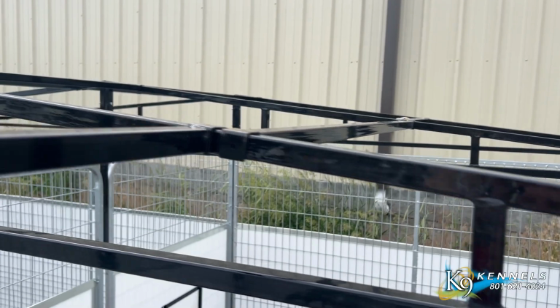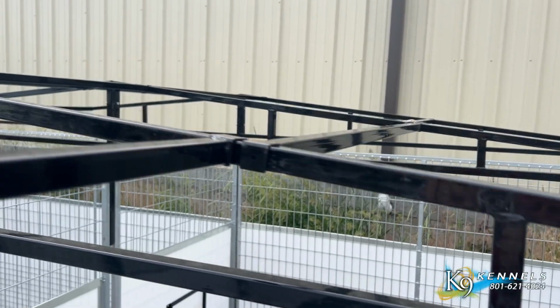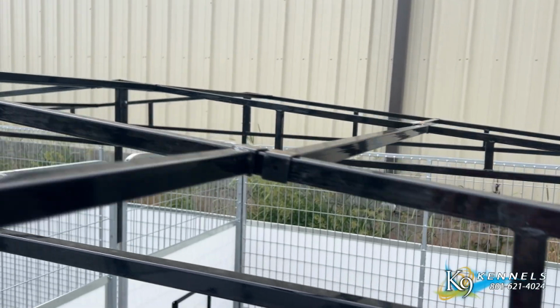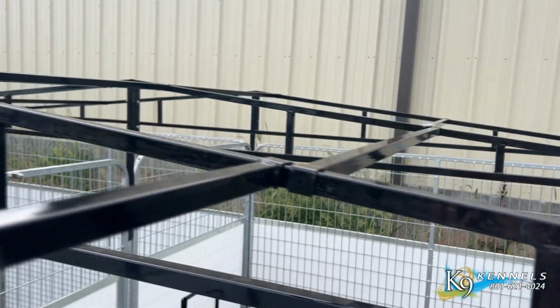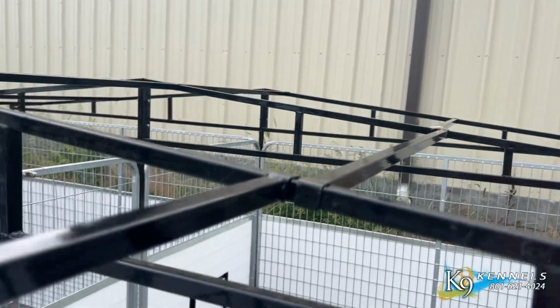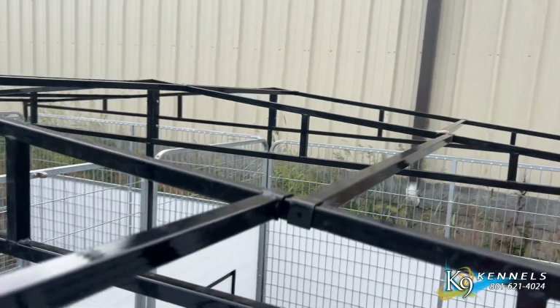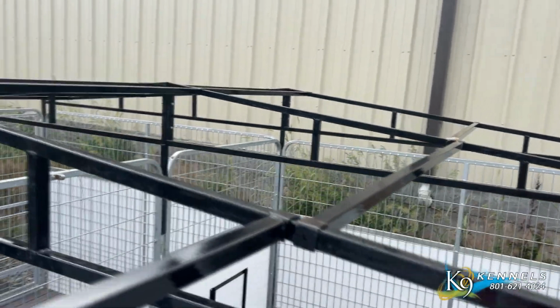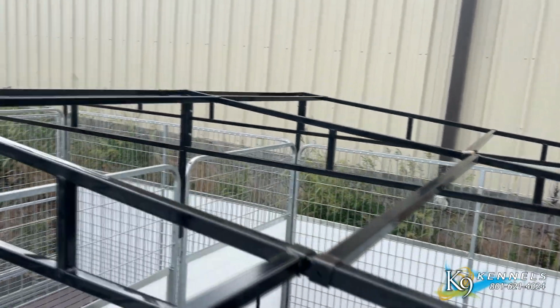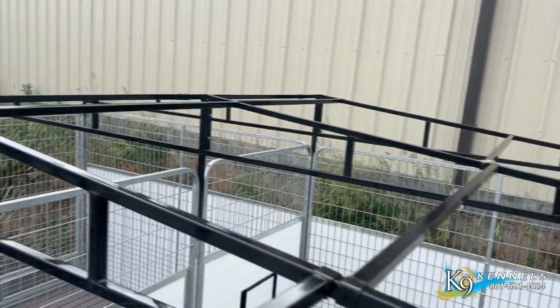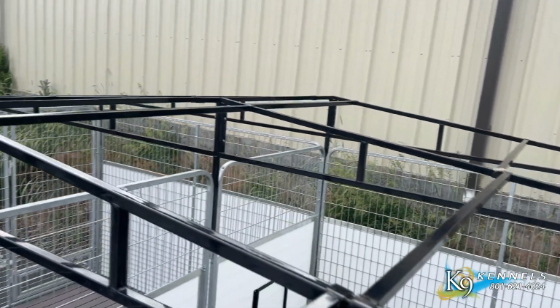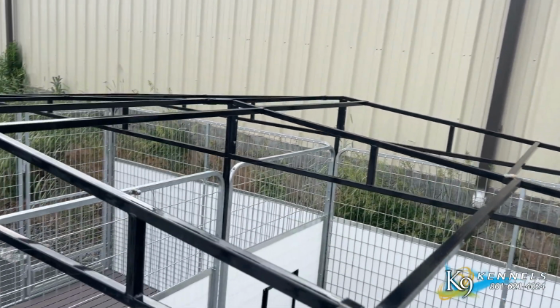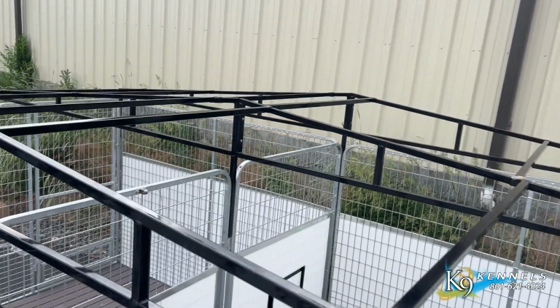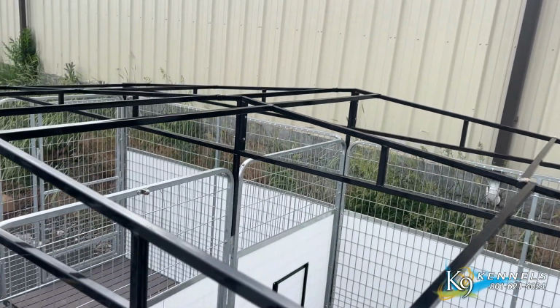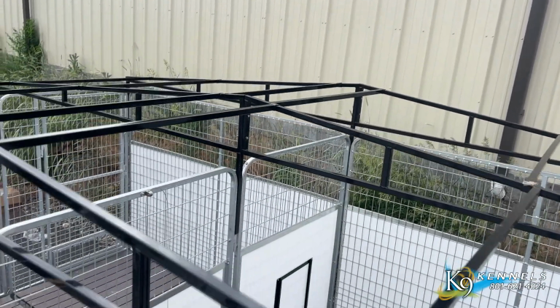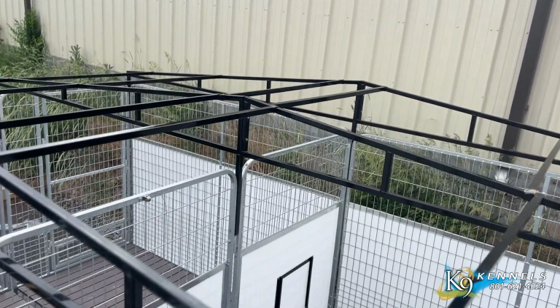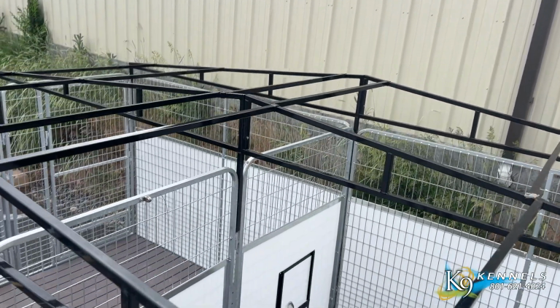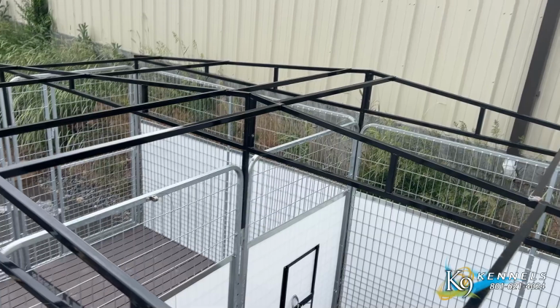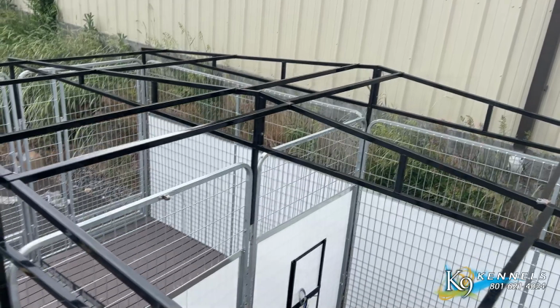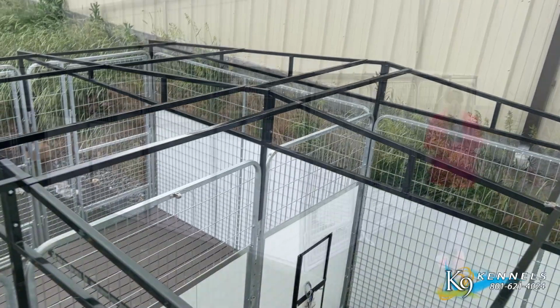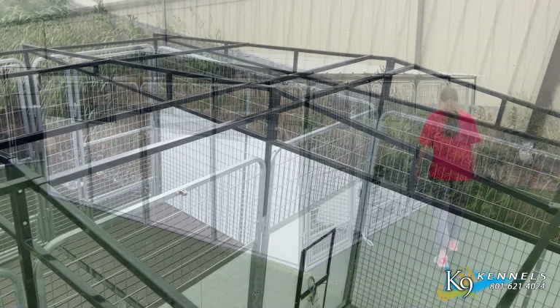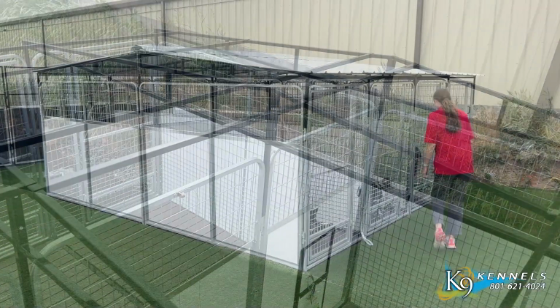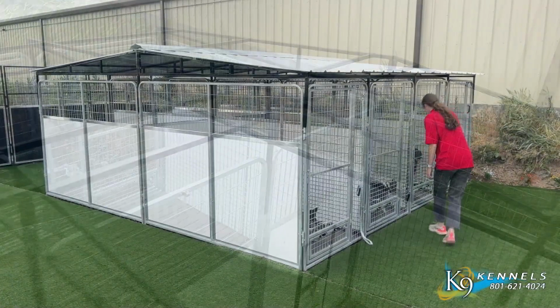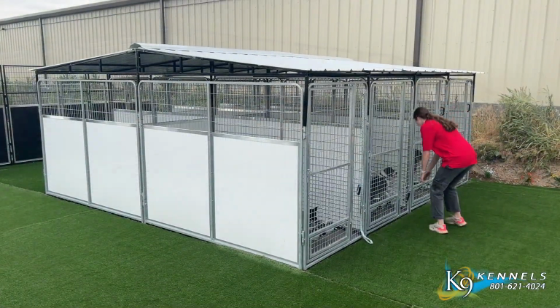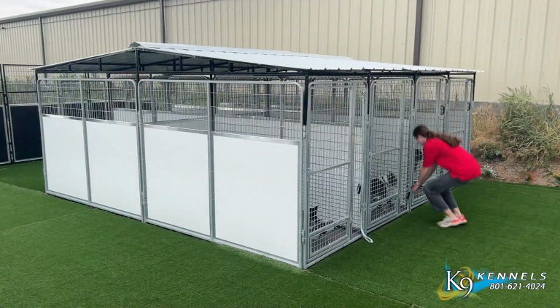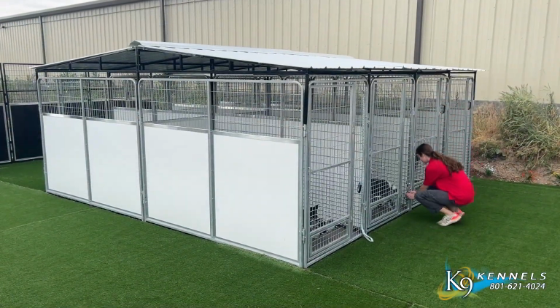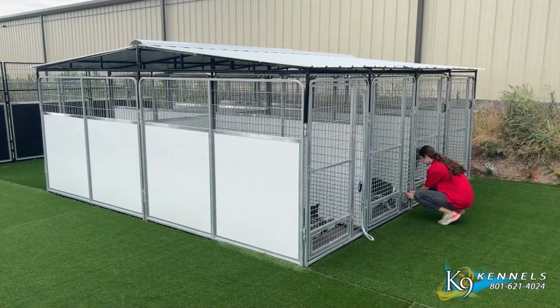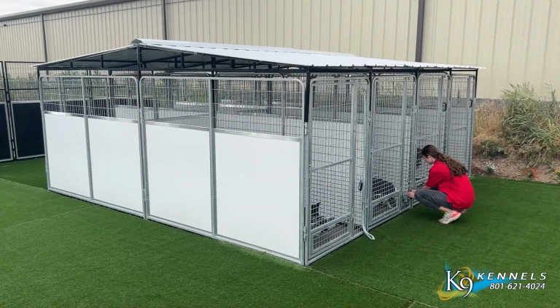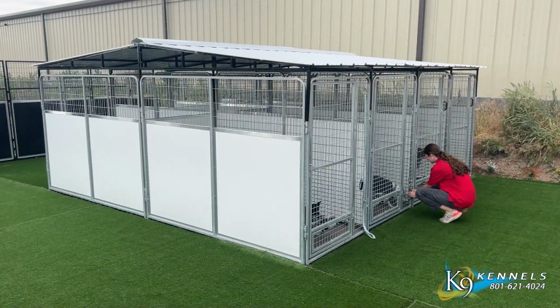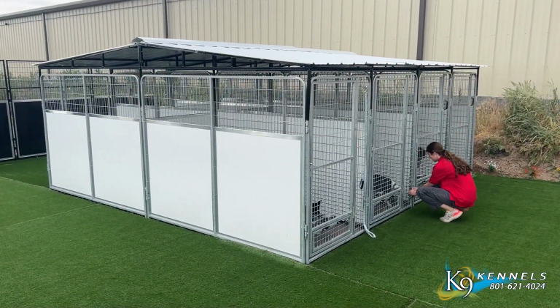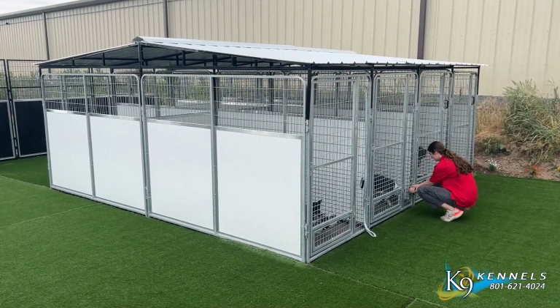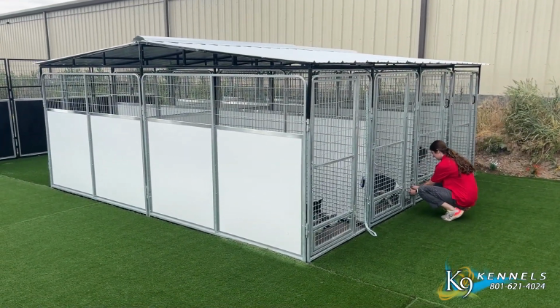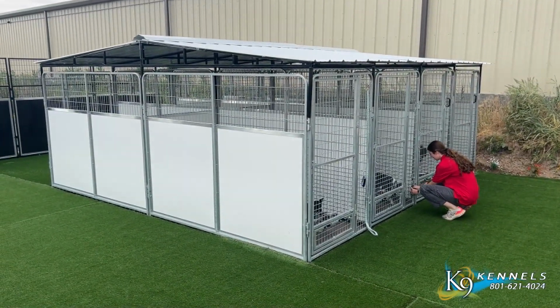Upgrade to our Superior Slope Roof System today, and ensure that your dog kennels are equipped to handle rain and snow runoff effectively, keeping your pets more comfortable throughout the year.